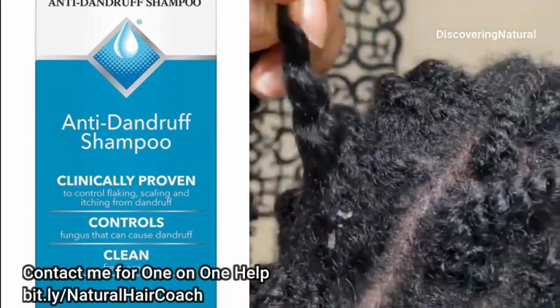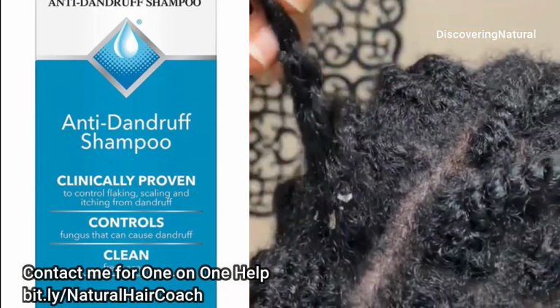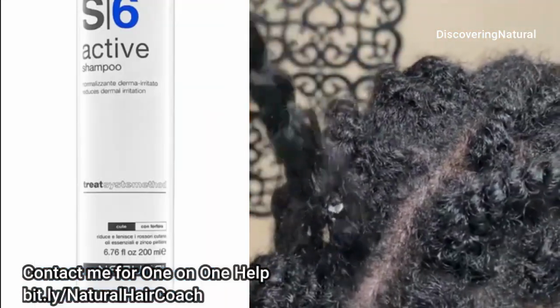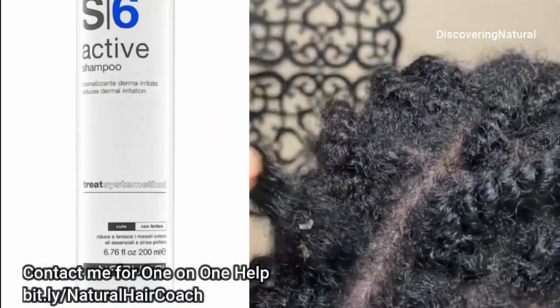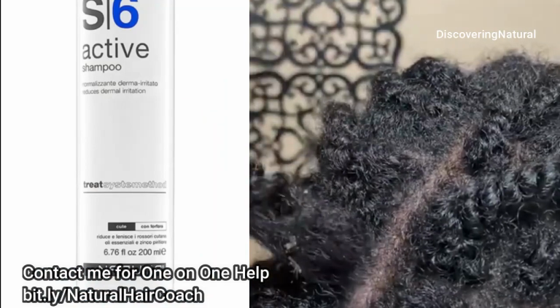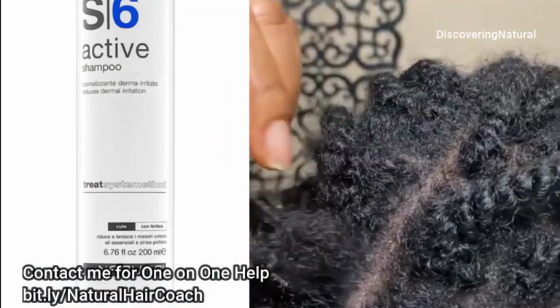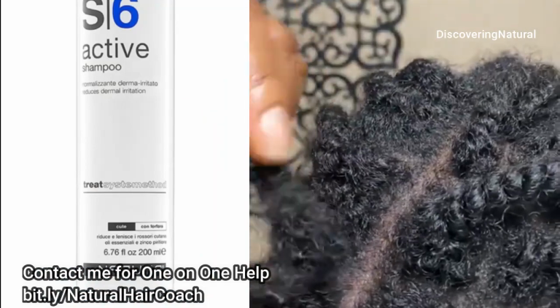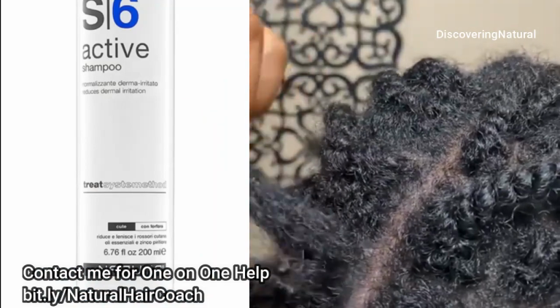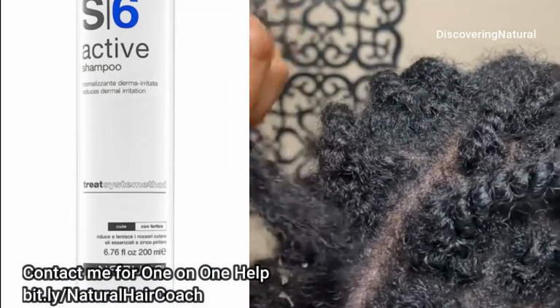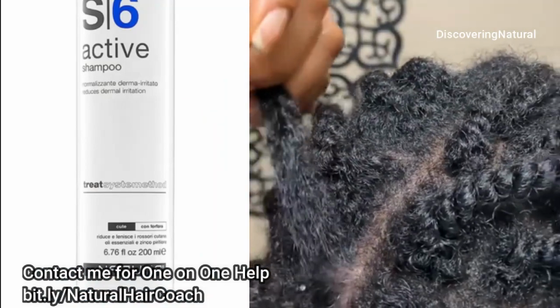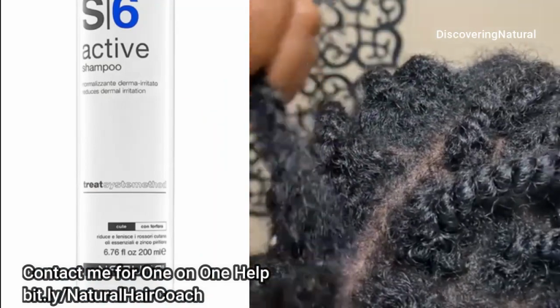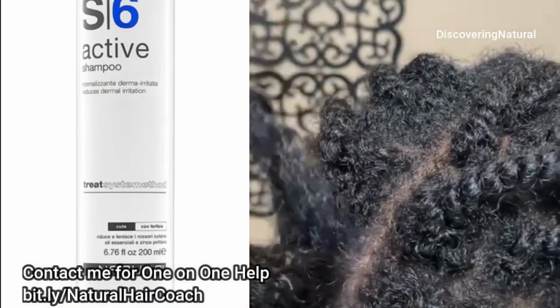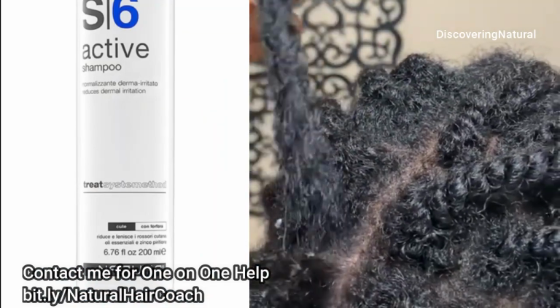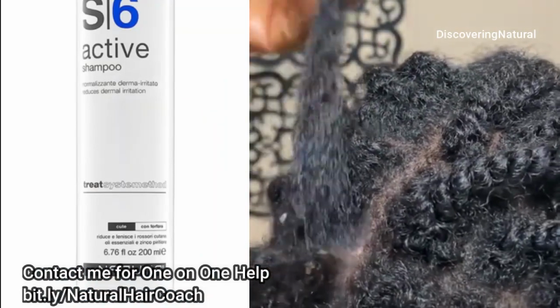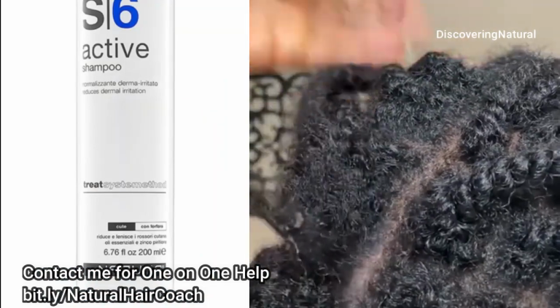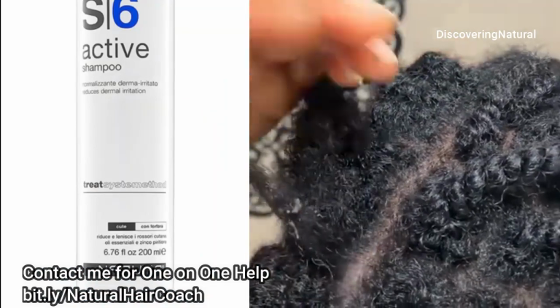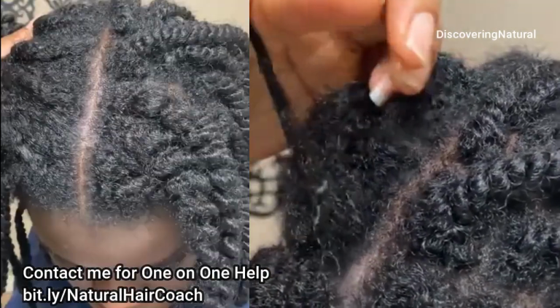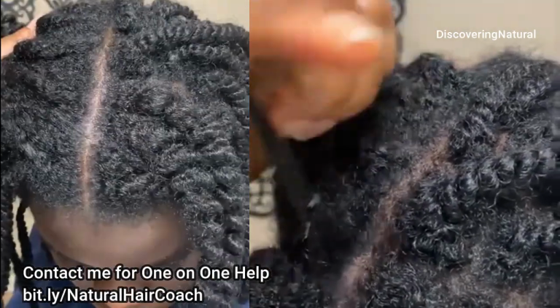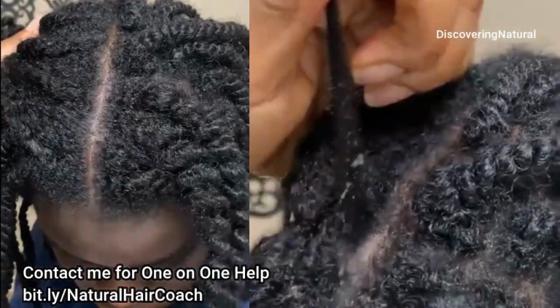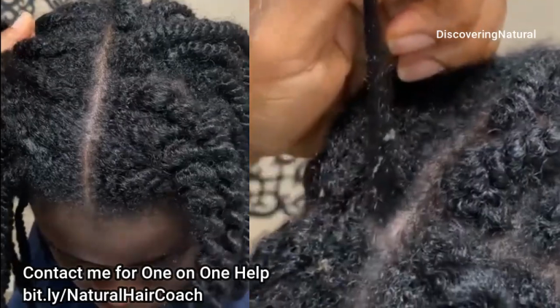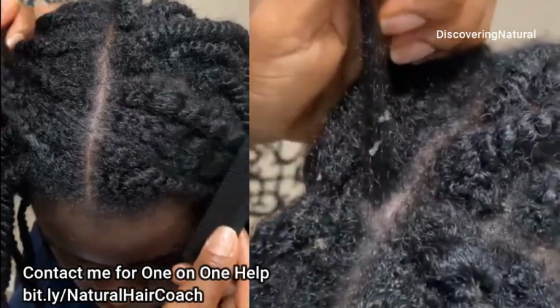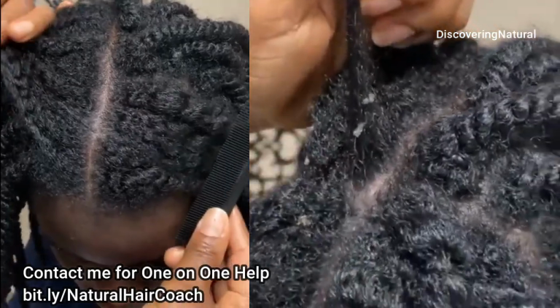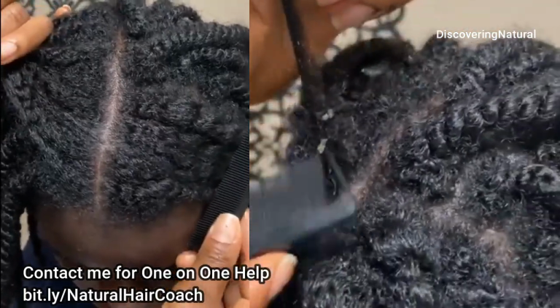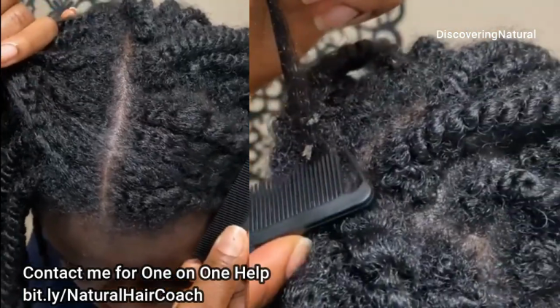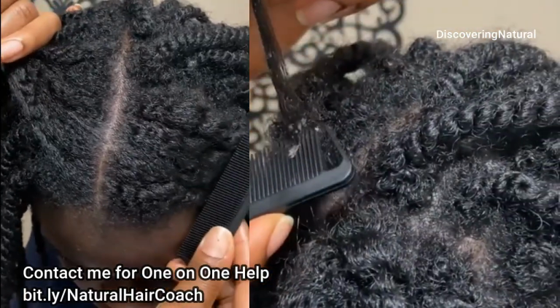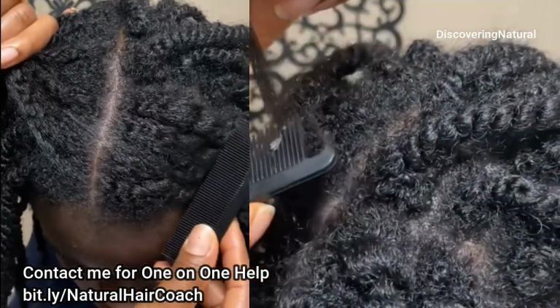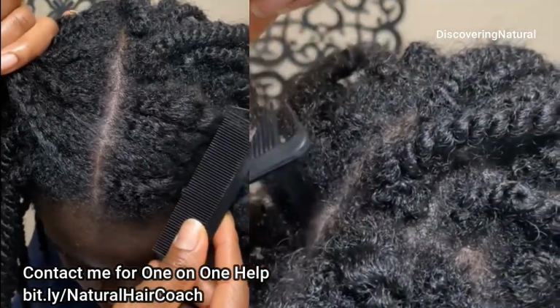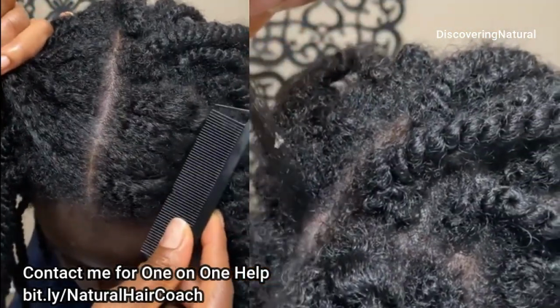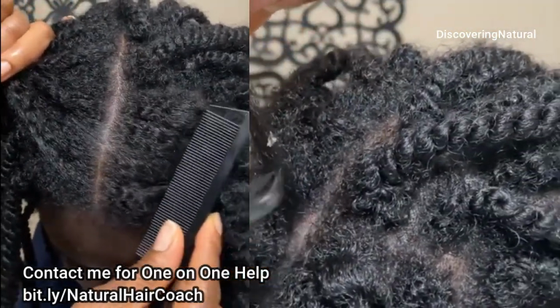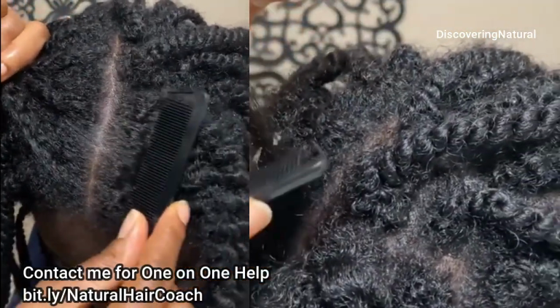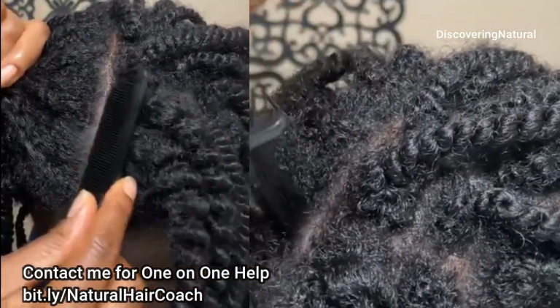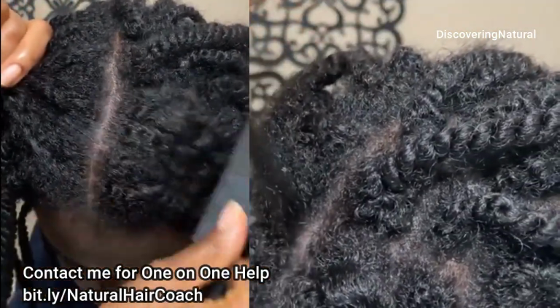Another reason is hair products. A lot of us are putting oils and other things on our hair that clog up our hair follicles, and that can cause you to have clogged hair follicles.